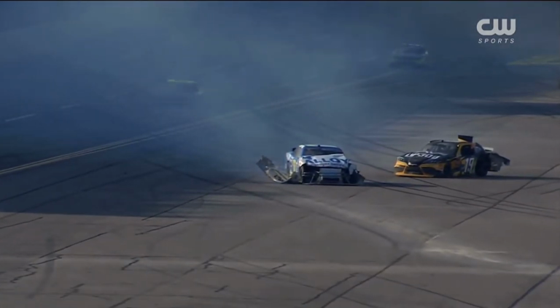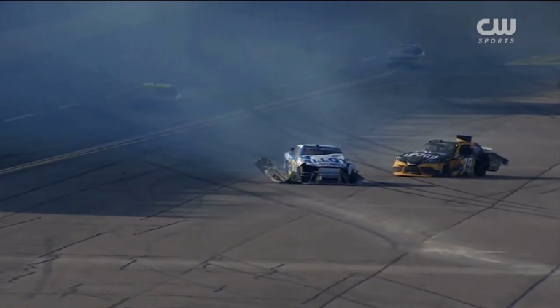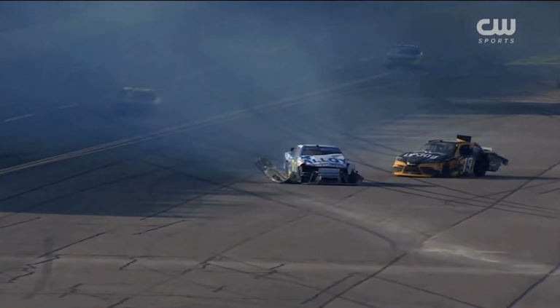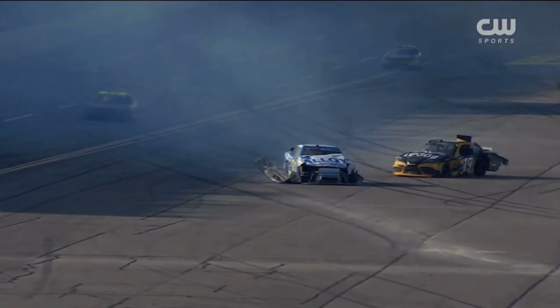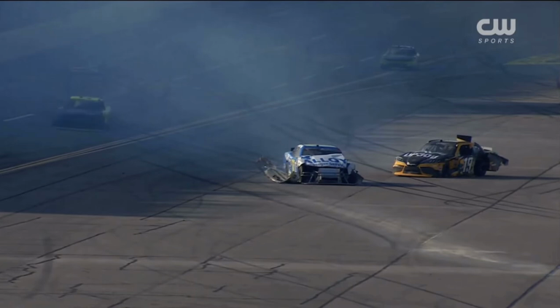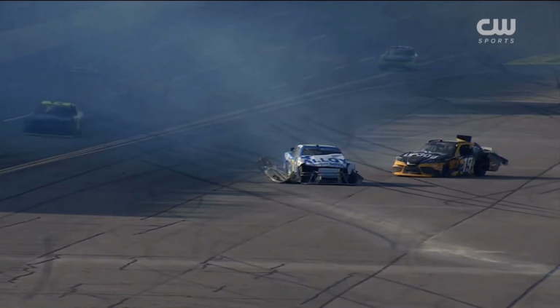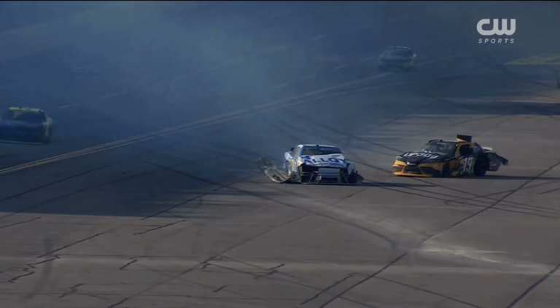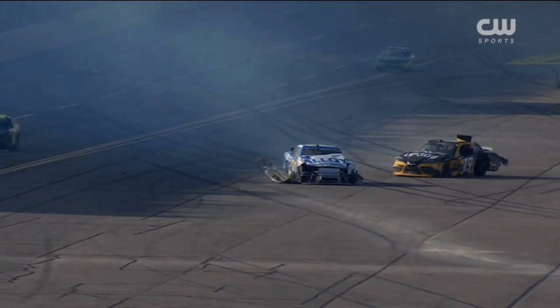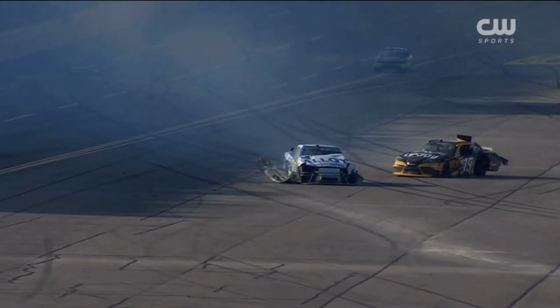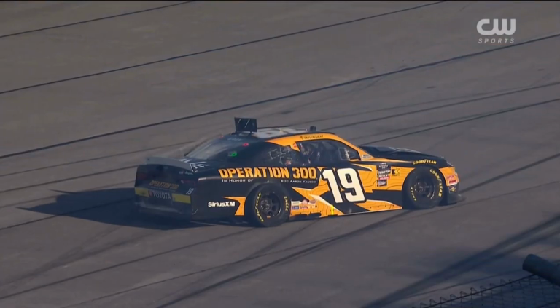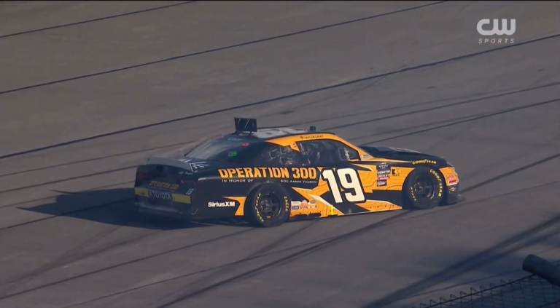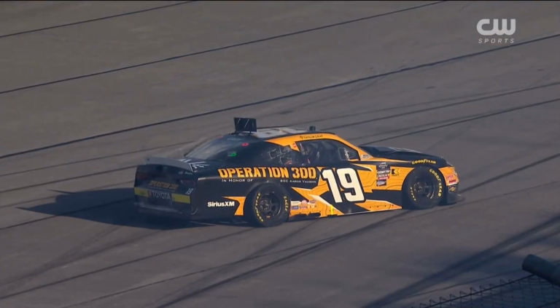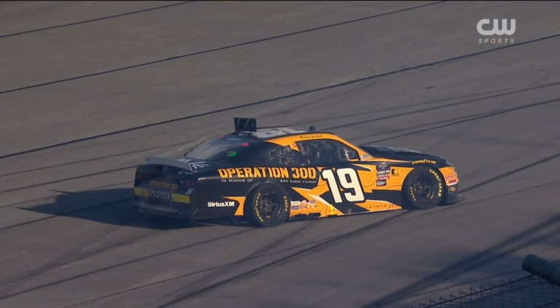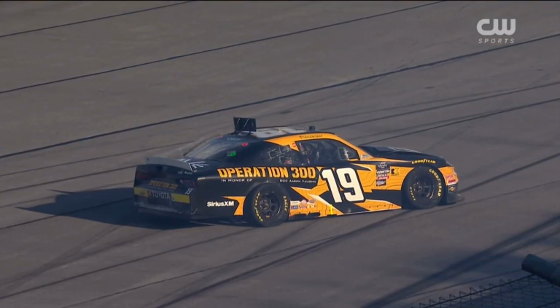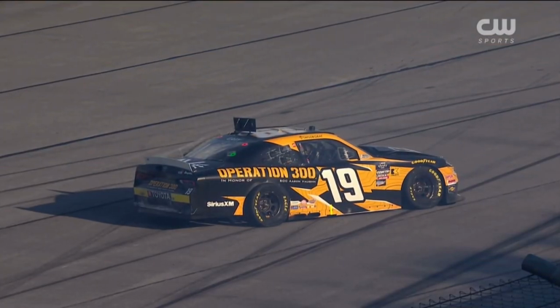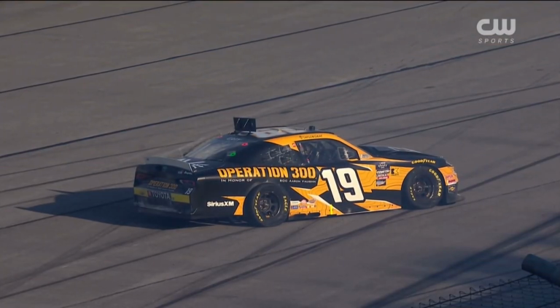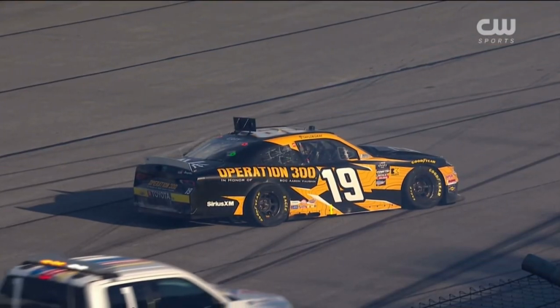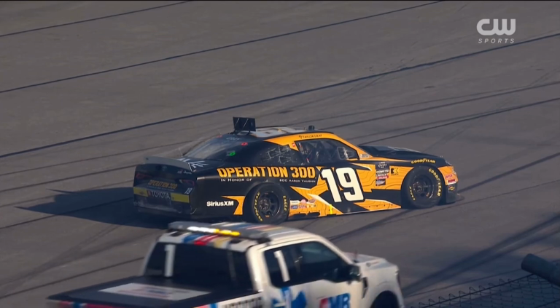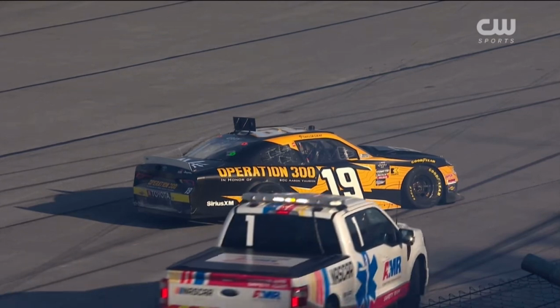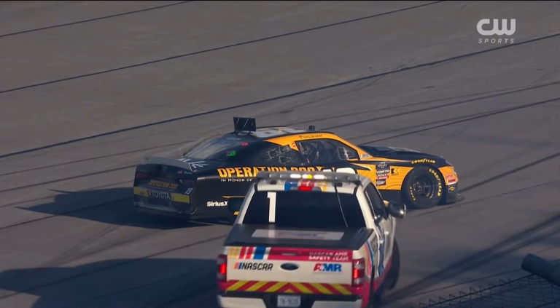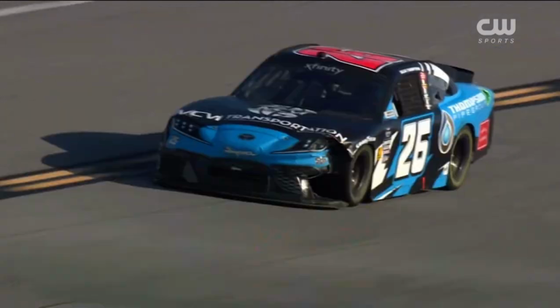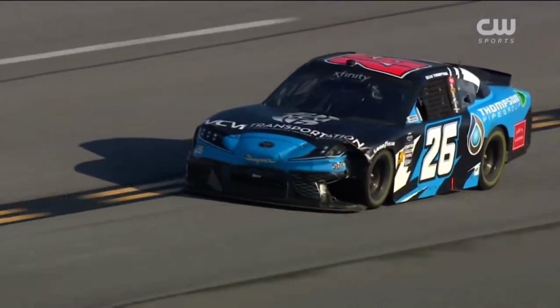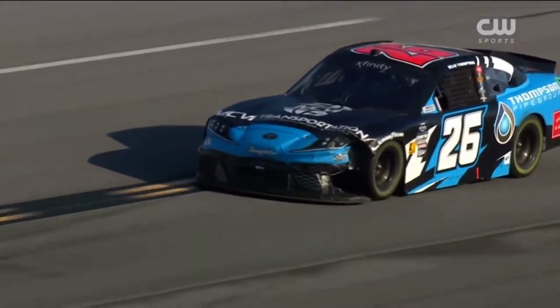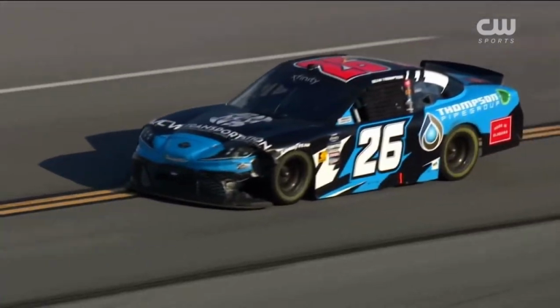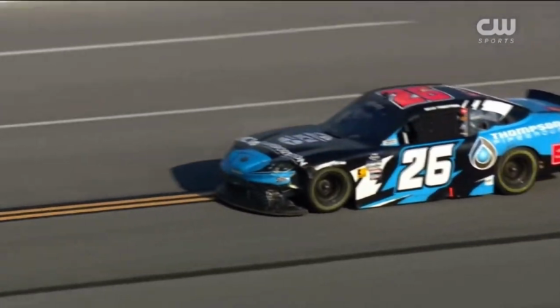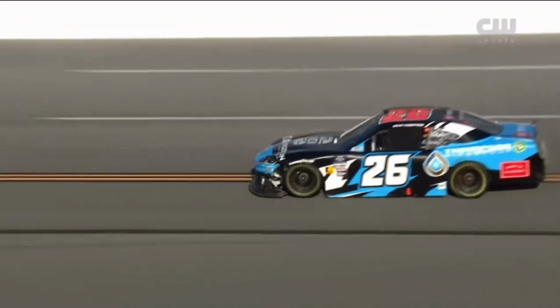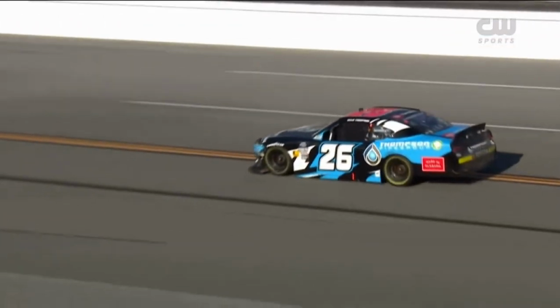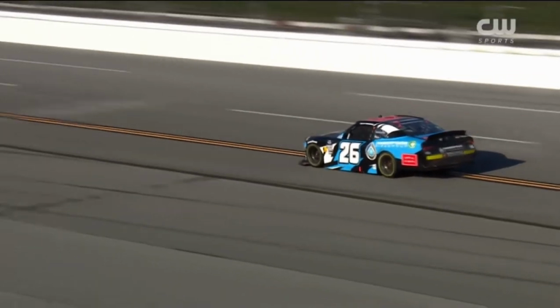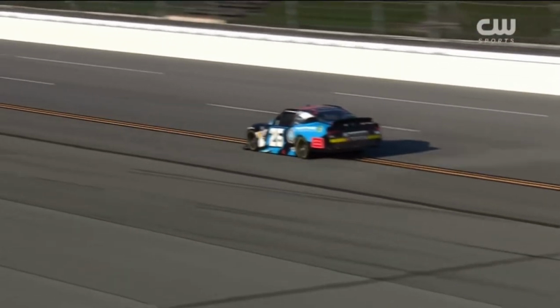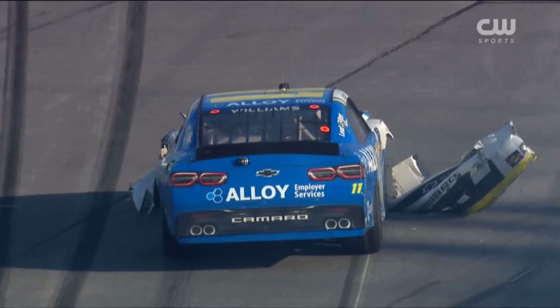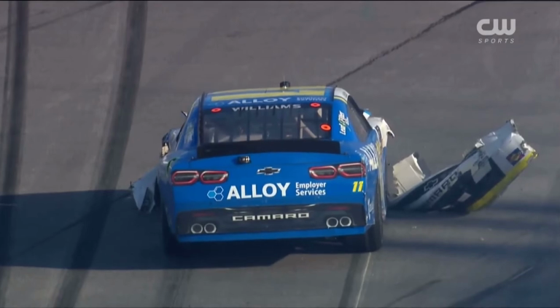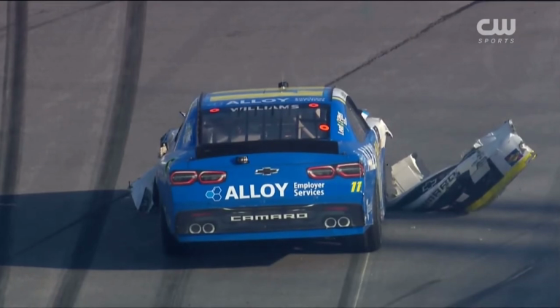The 11 of Josh Williams looks like he has been caught up also. You can feel this wreck coming — a lot of drivers, the intensity picking up, only 19 laps to go.